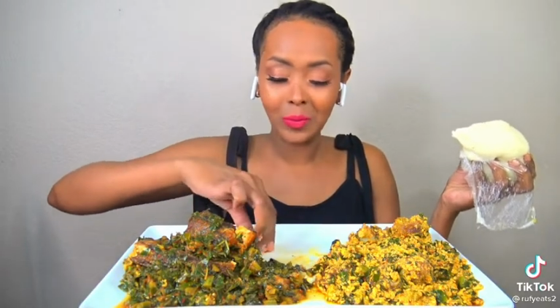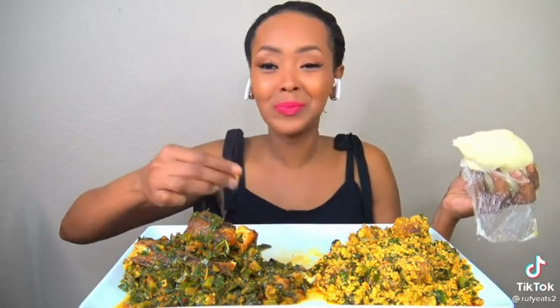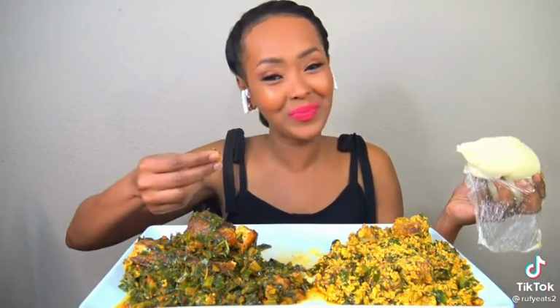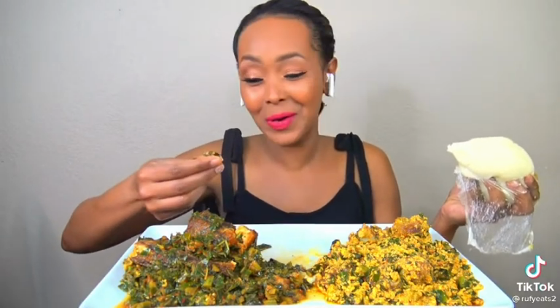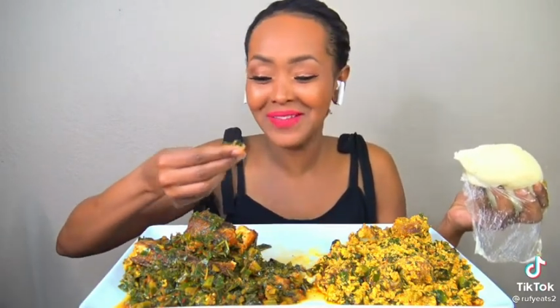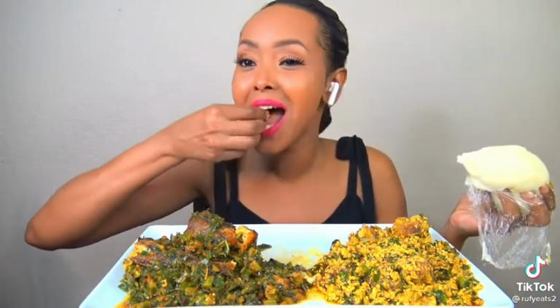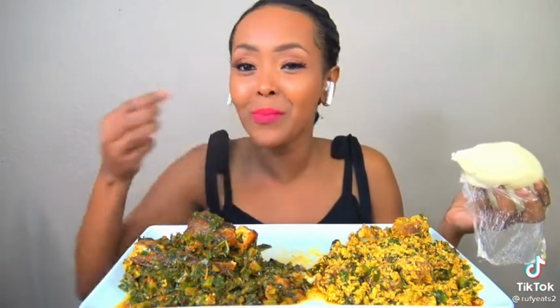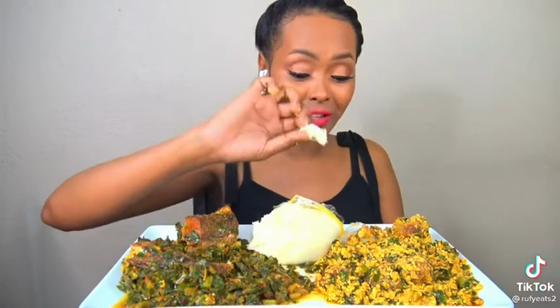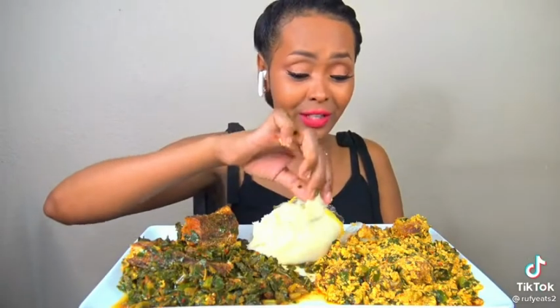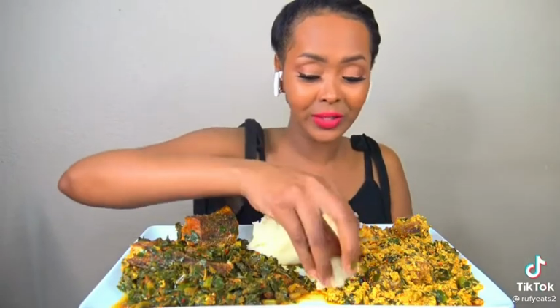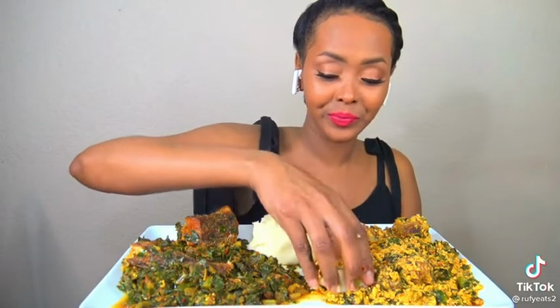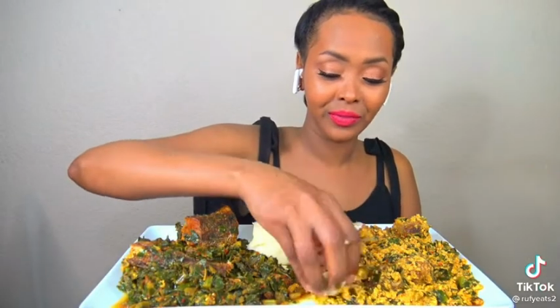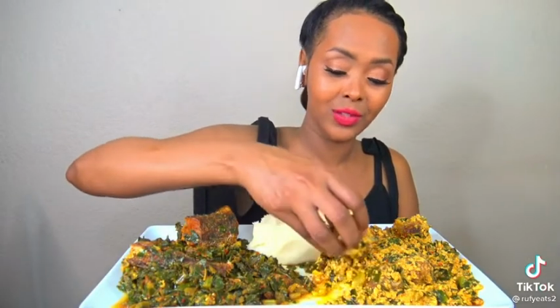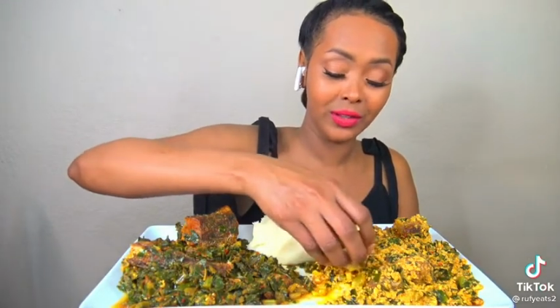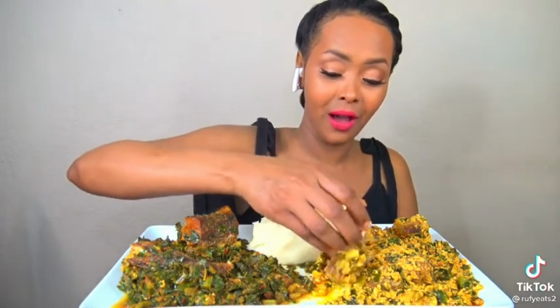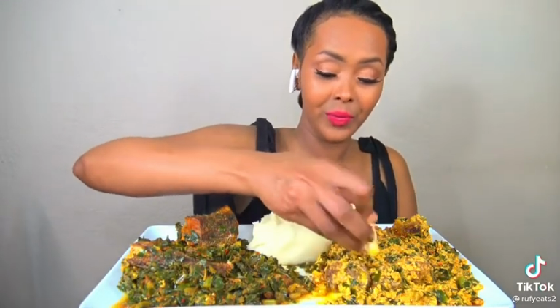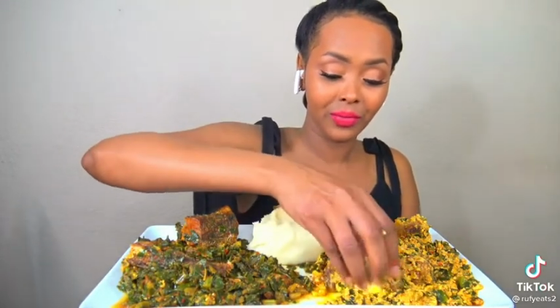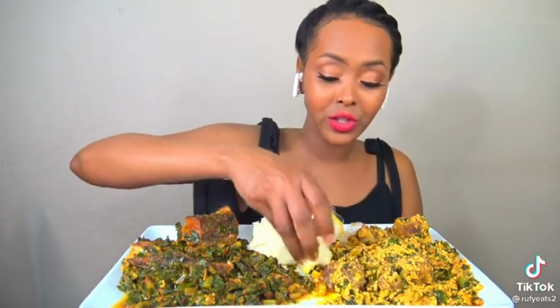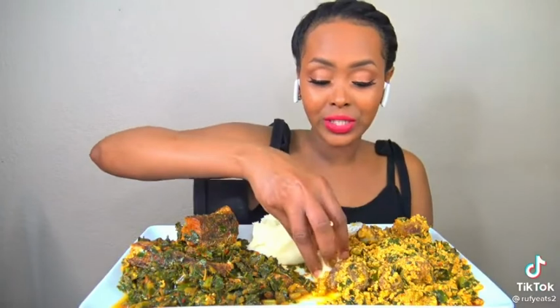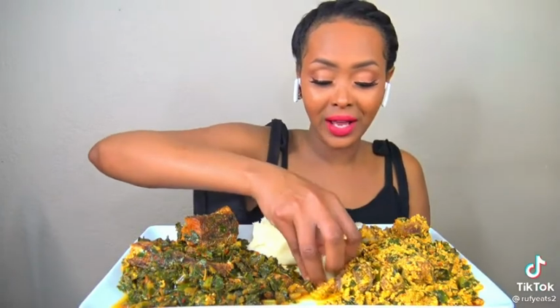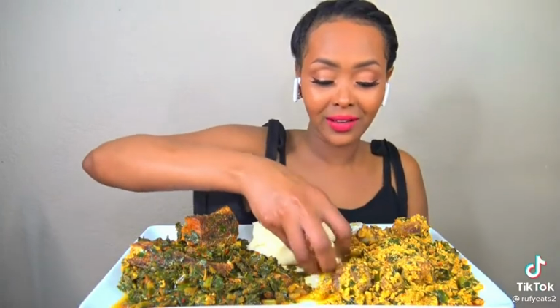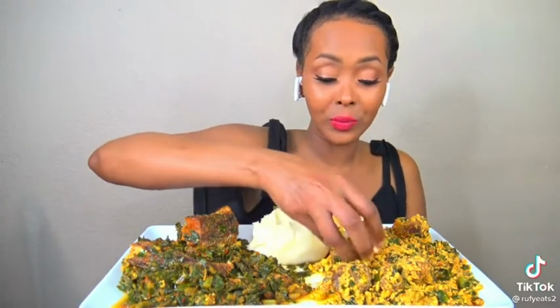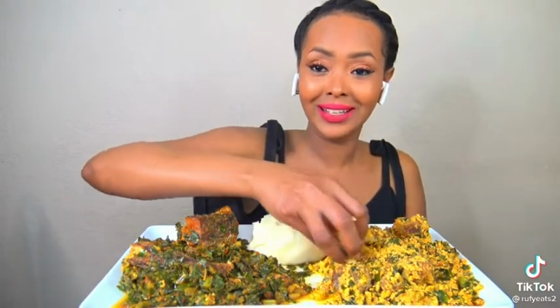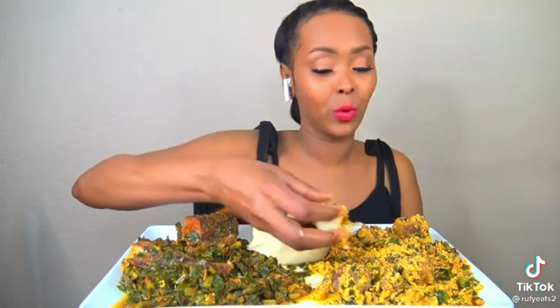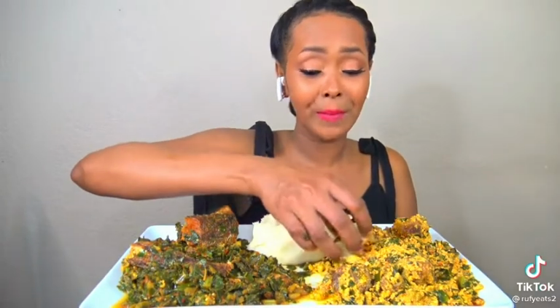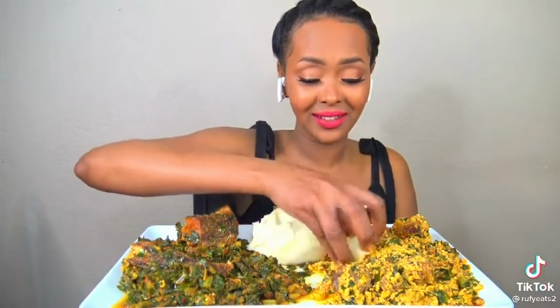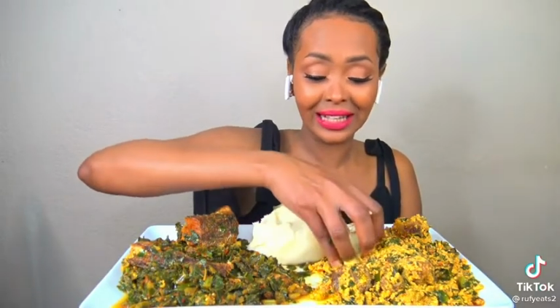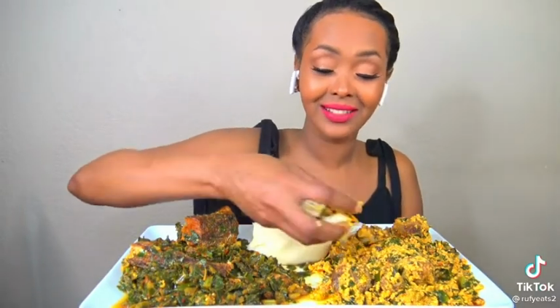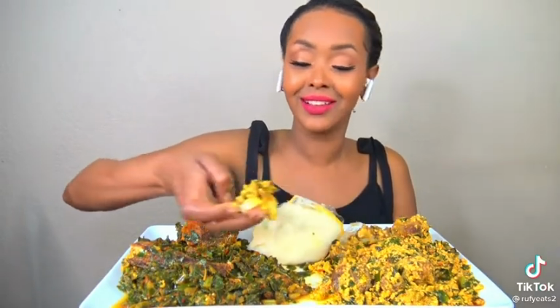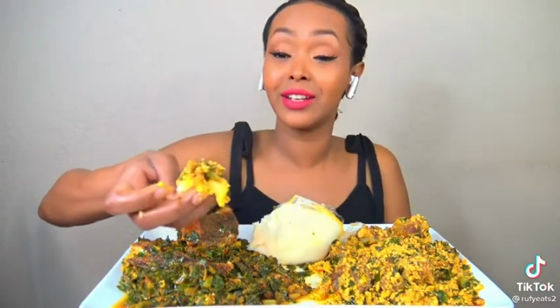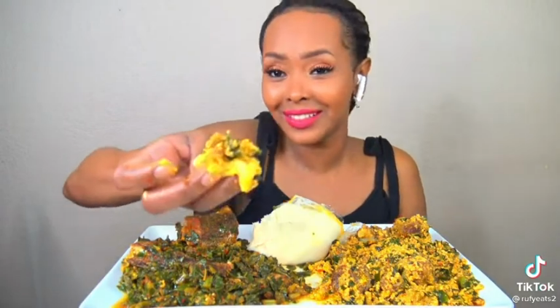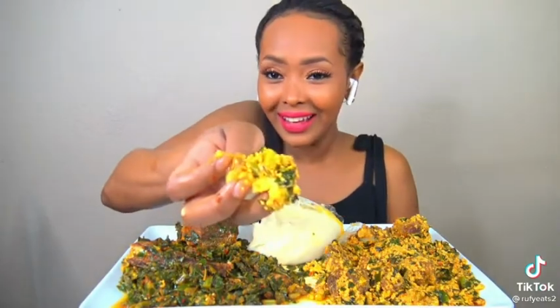Hmm, so good! Let's try the egosi soup. The egosi soup has goat meat, which is amazing — delicious. So tender, look at that!